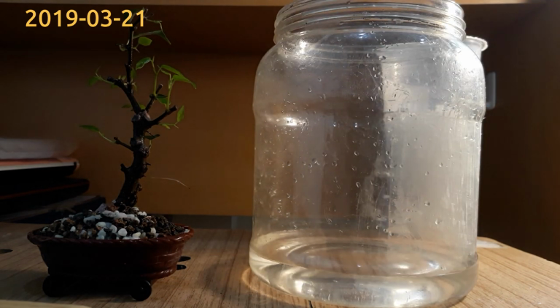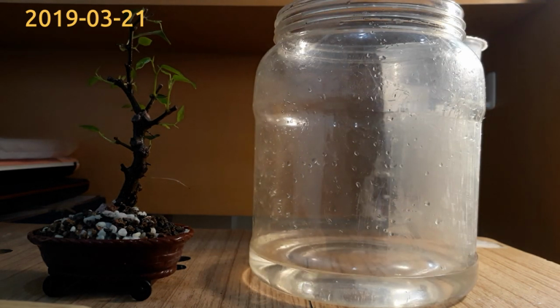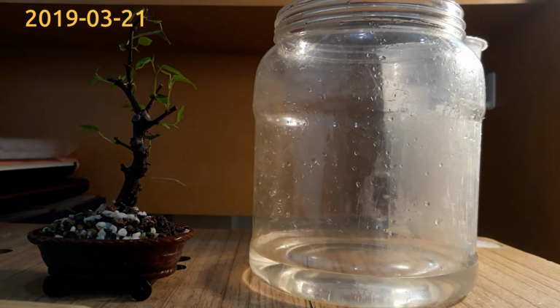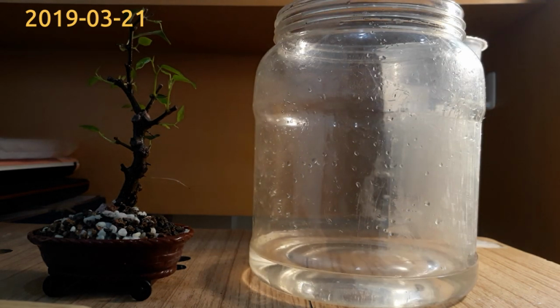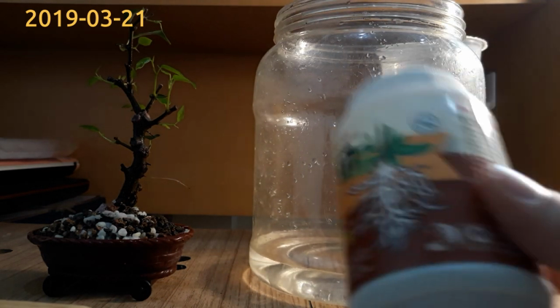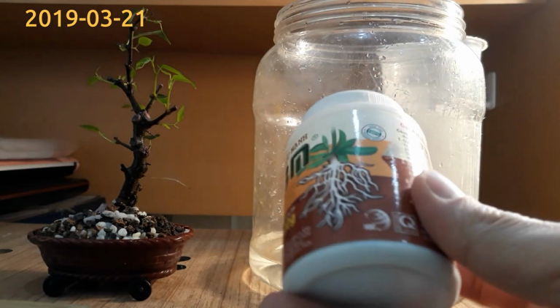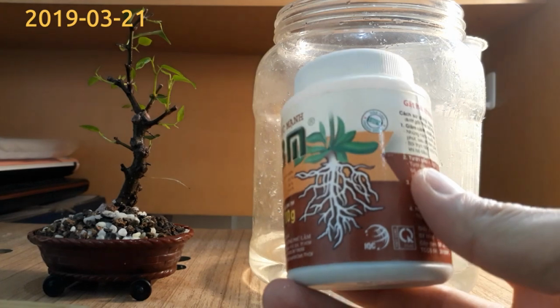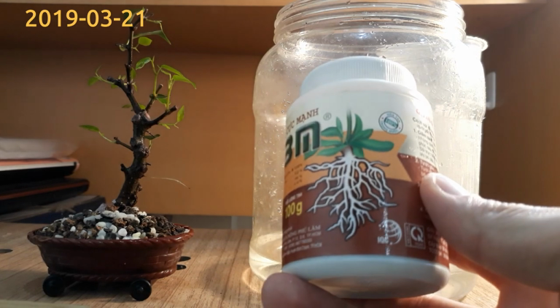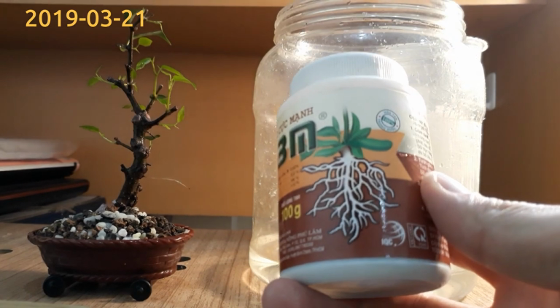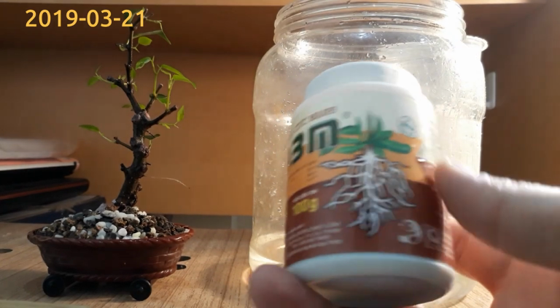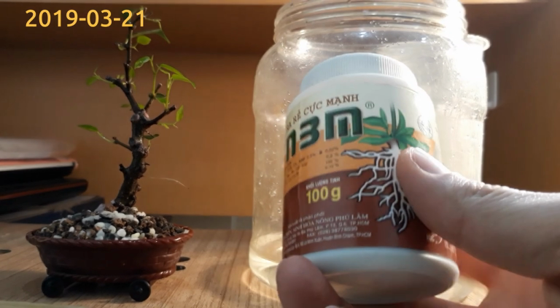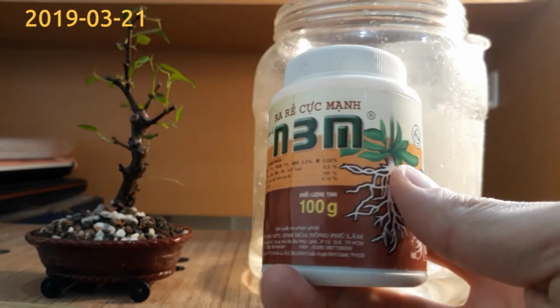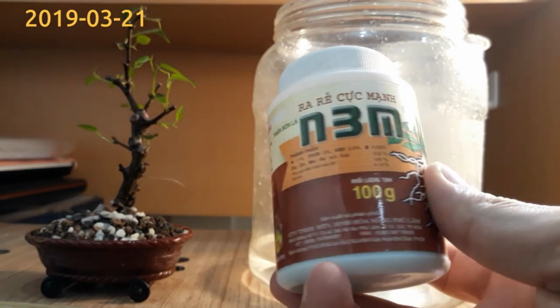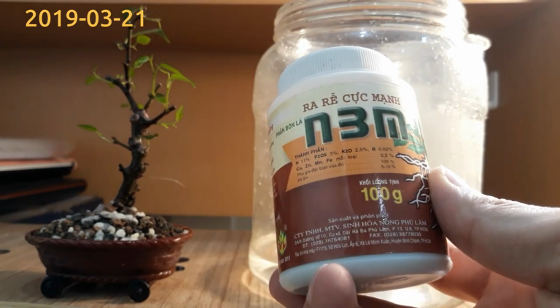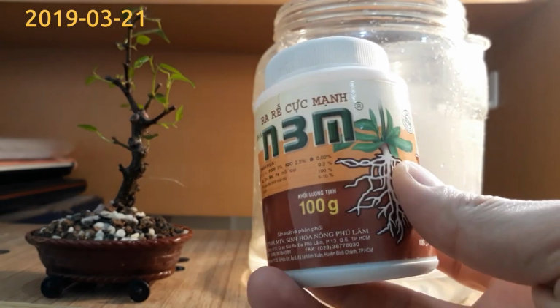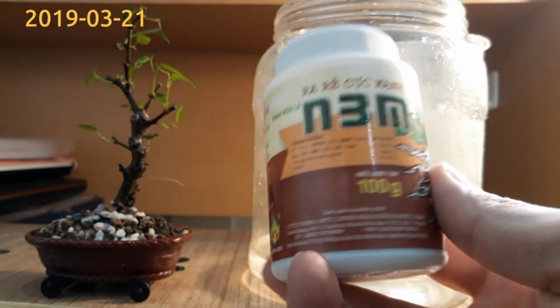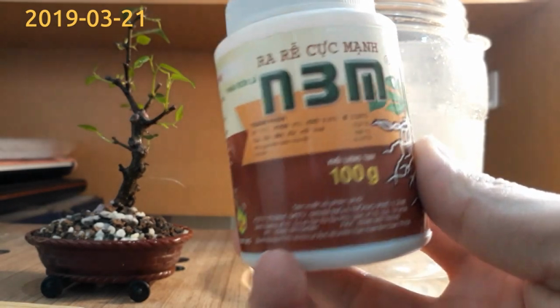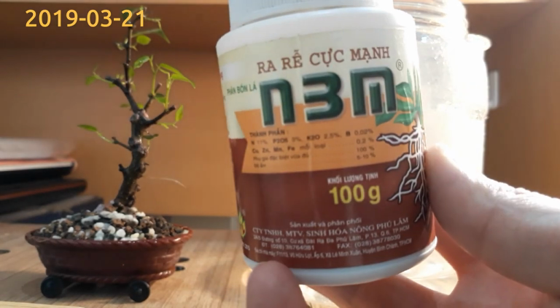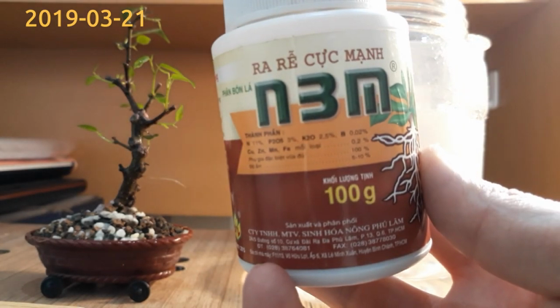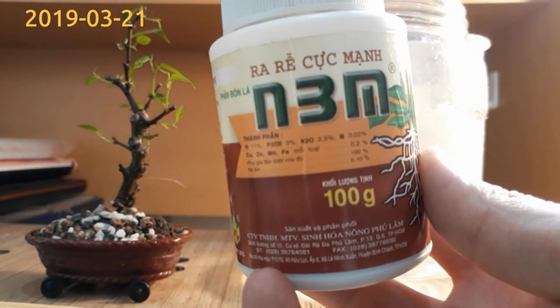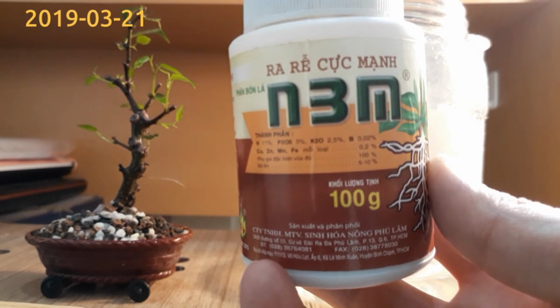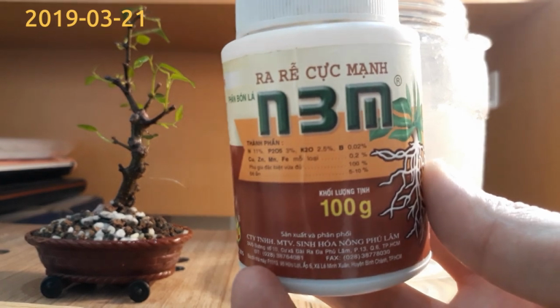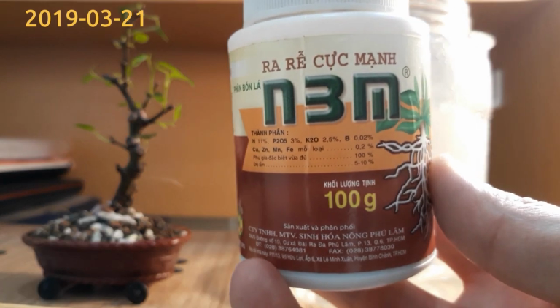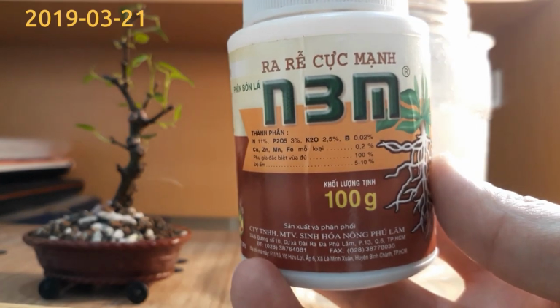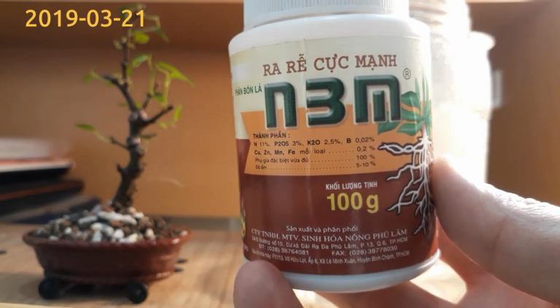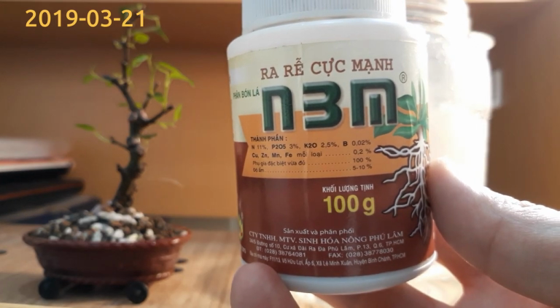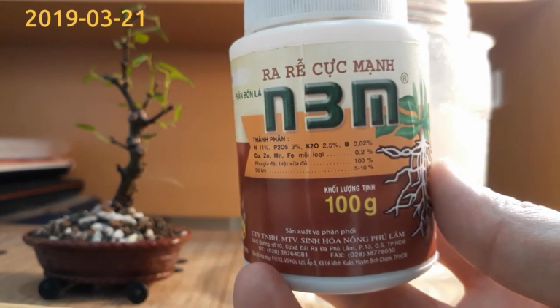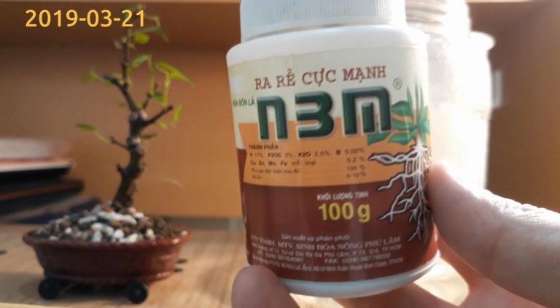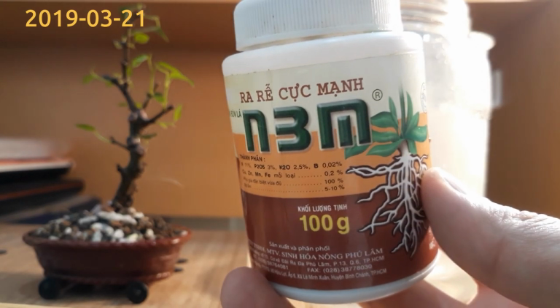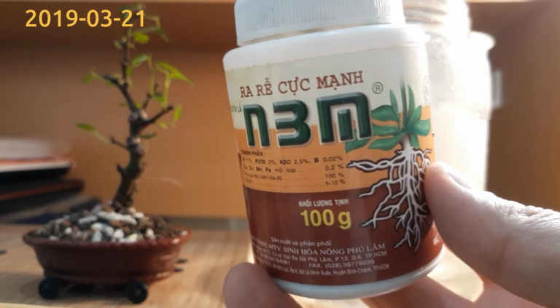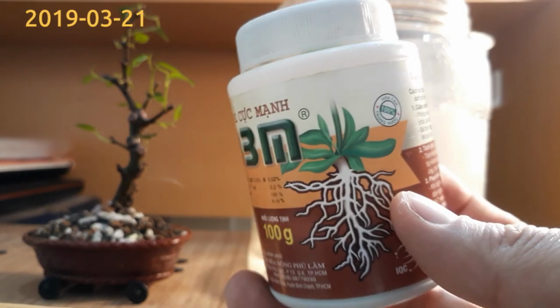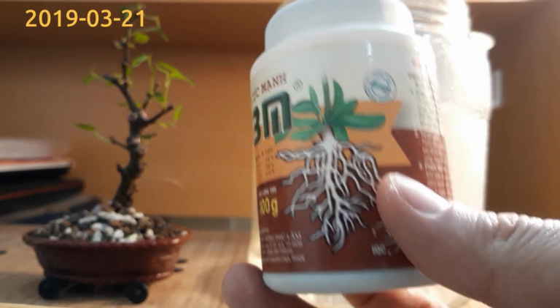First, I'll add some fertilizer to support the roots to develop. All labels are written in Vietnamese, but I hope you can see some of the components.